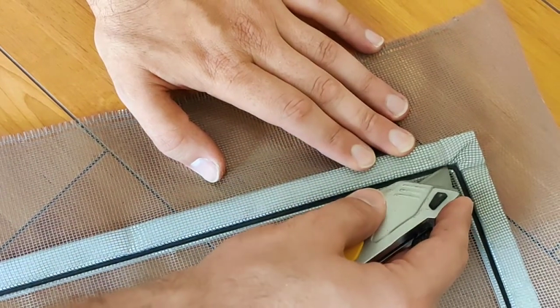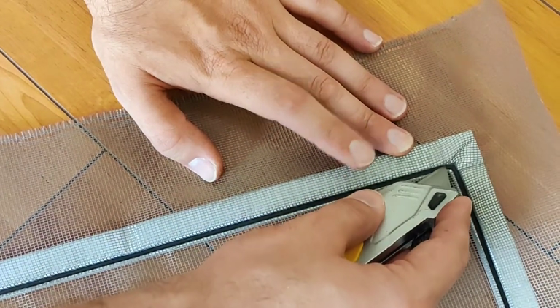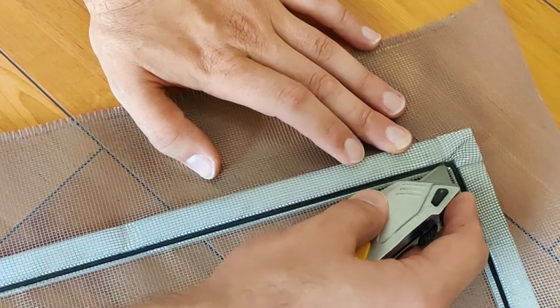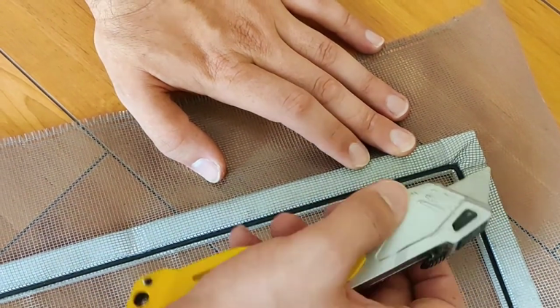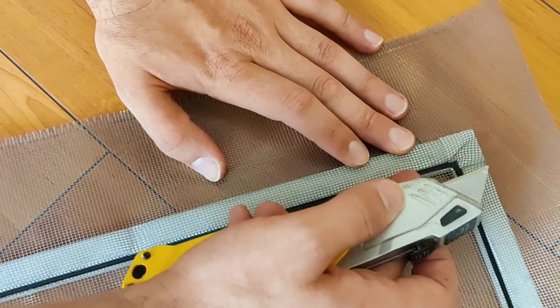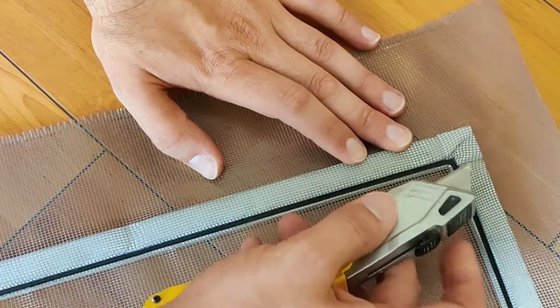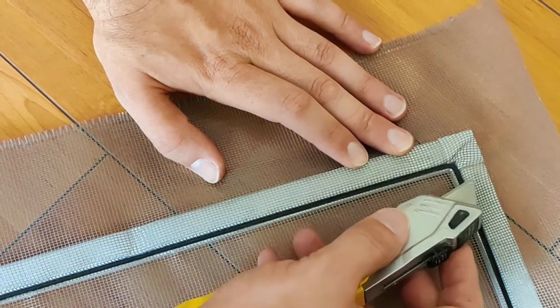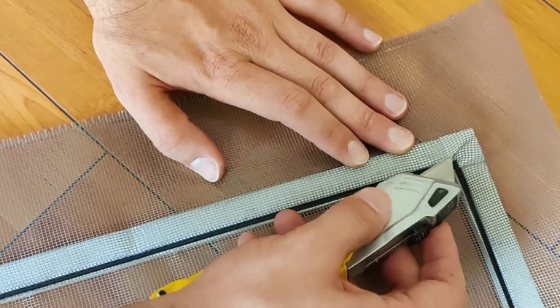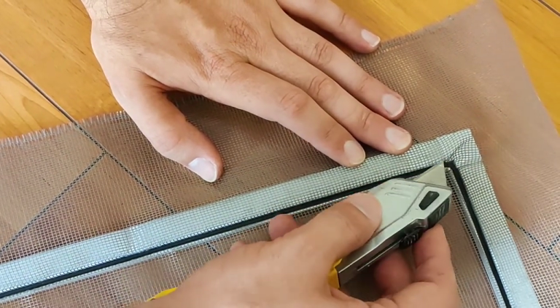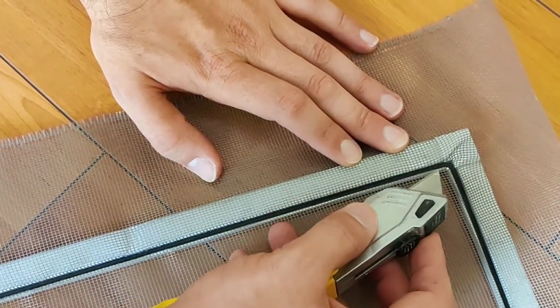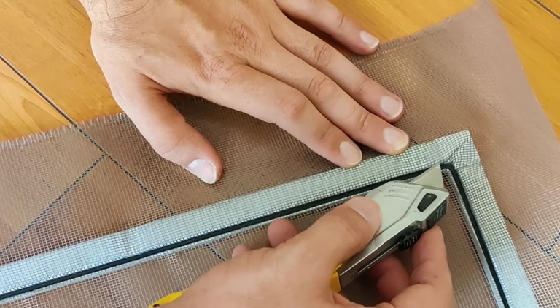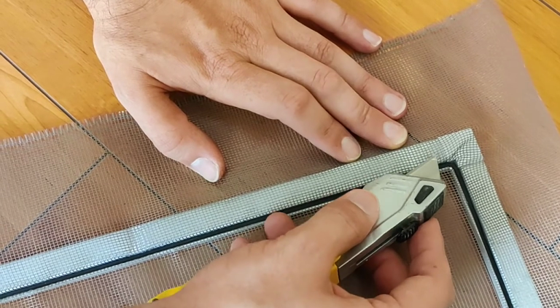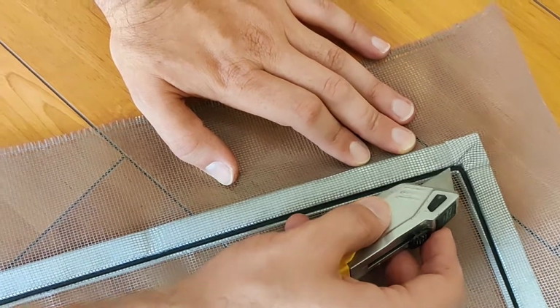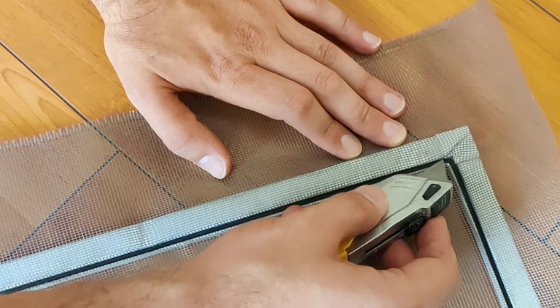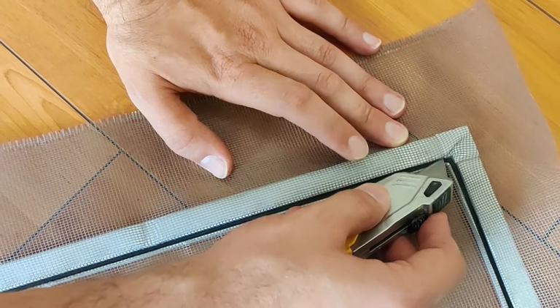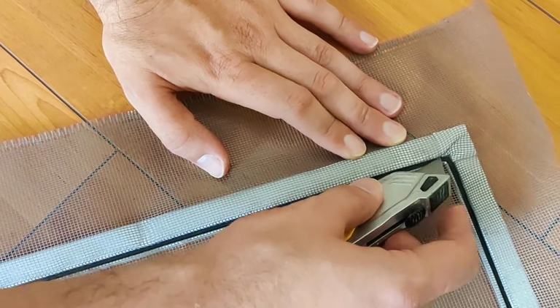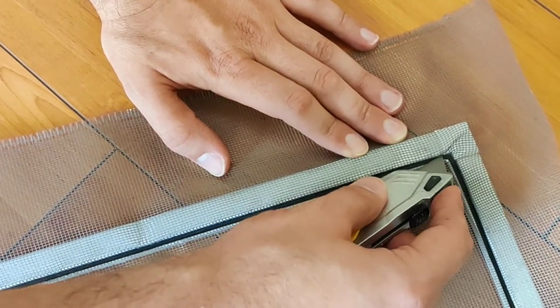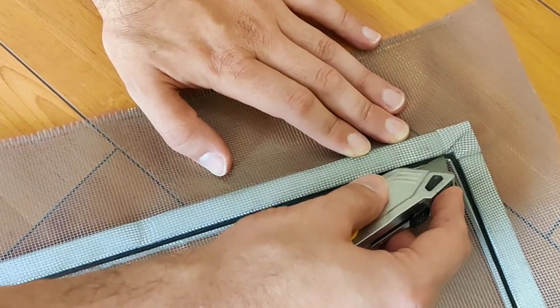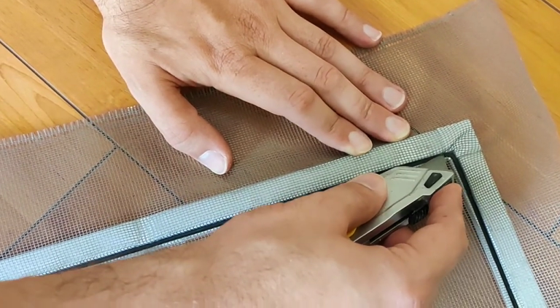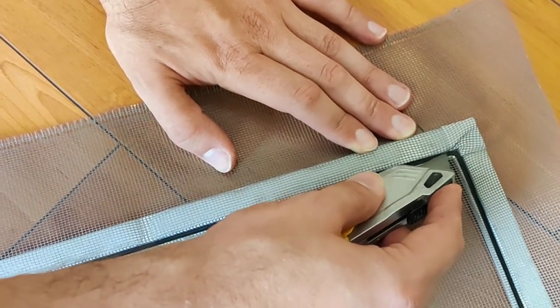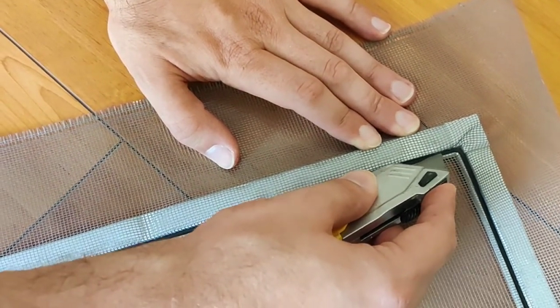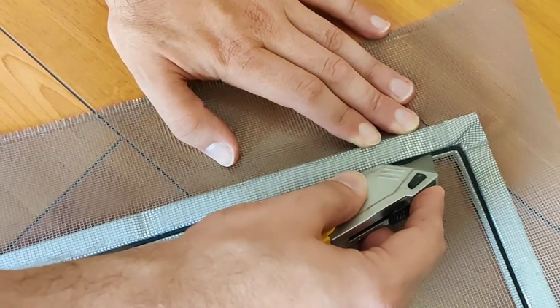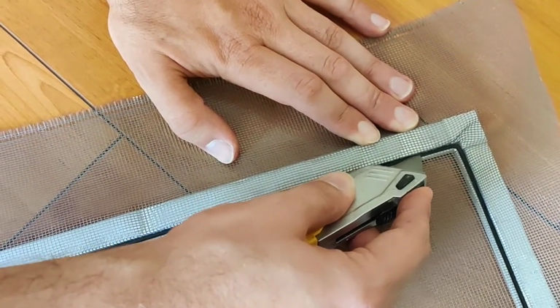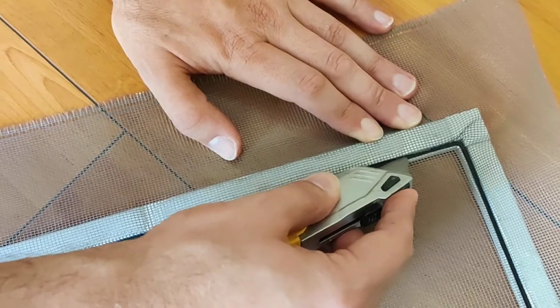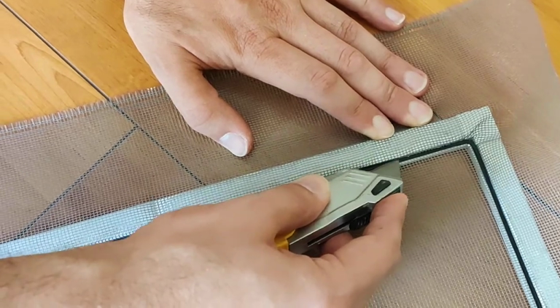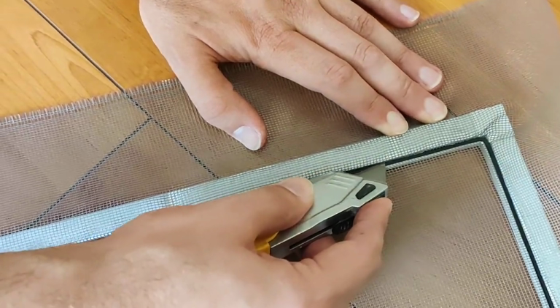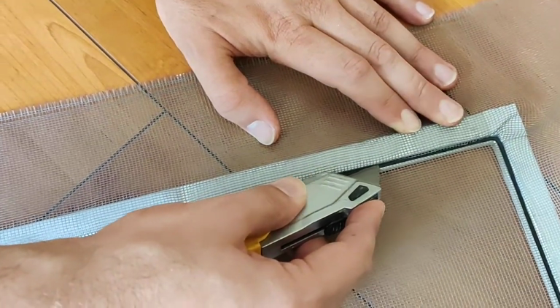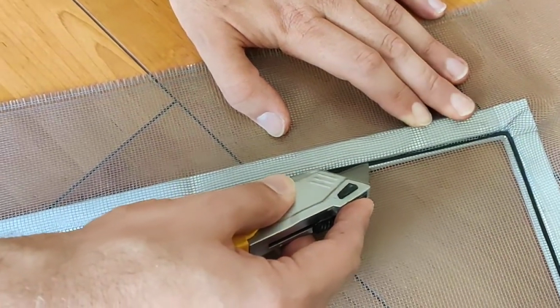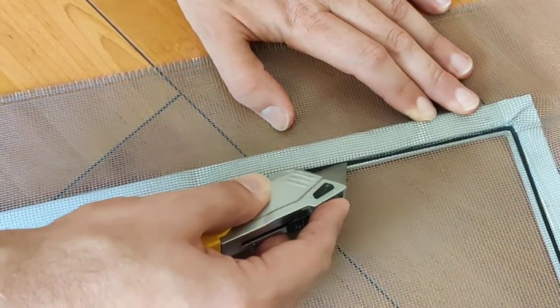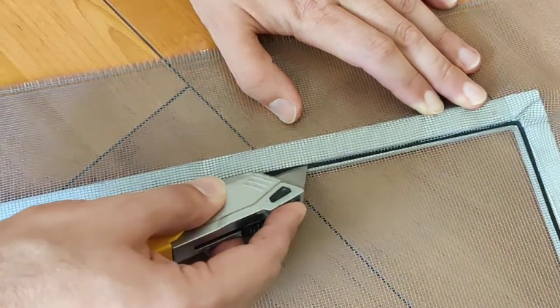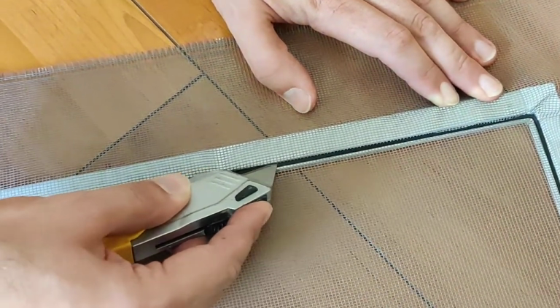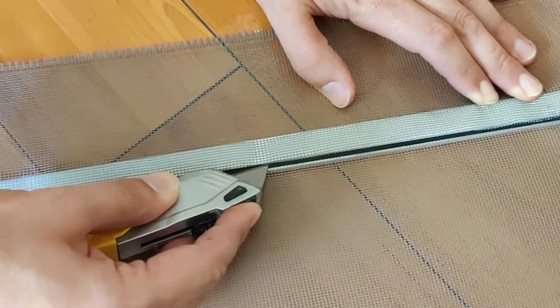Now I've got the blade, and I'm going to push it up against this end and just smoothly slide it across. As it slides it's going to cut off the rest of the extra screen.